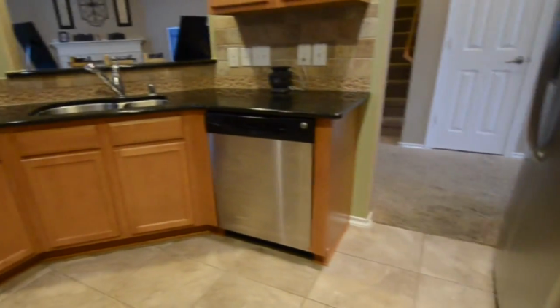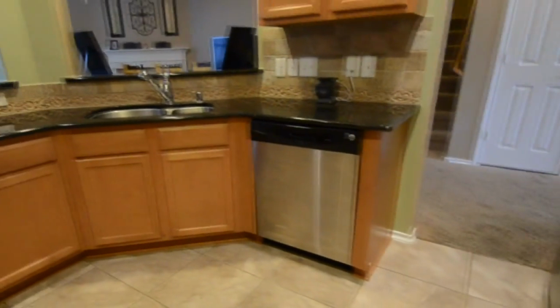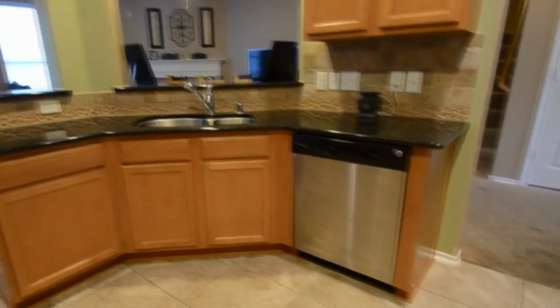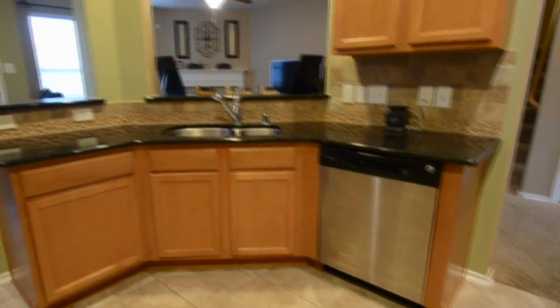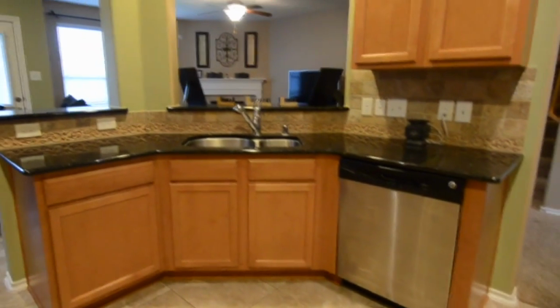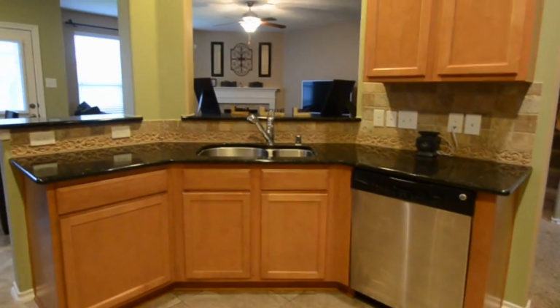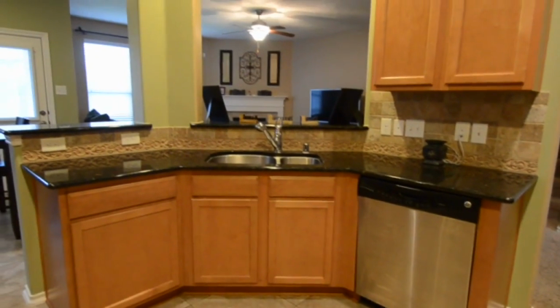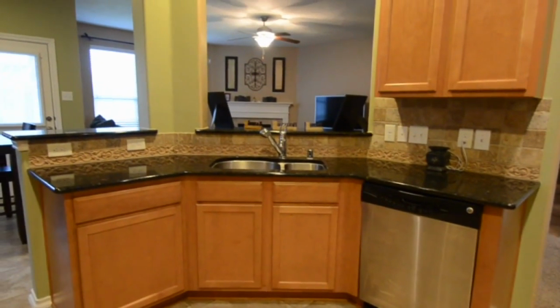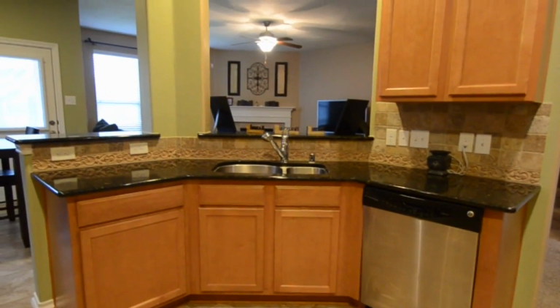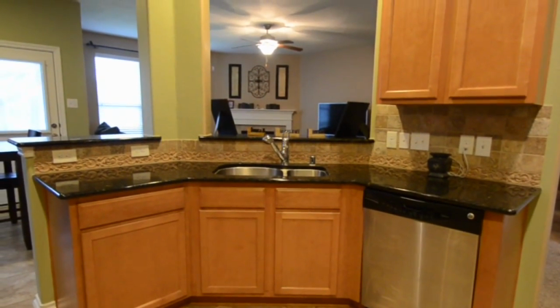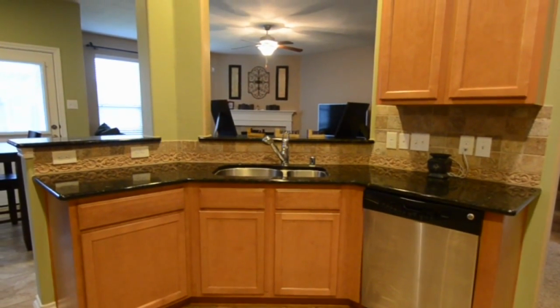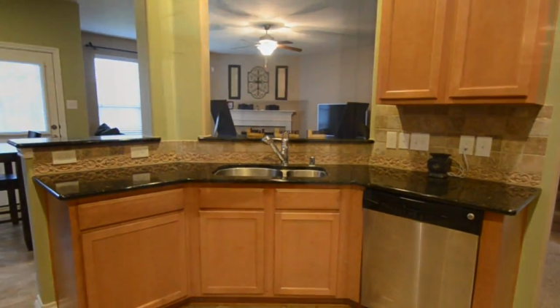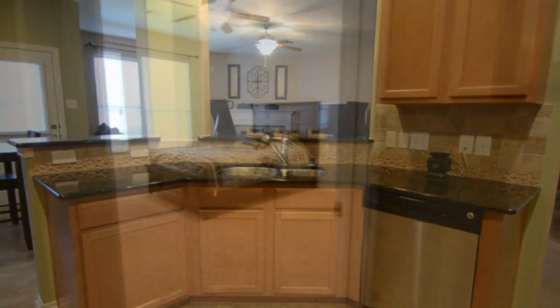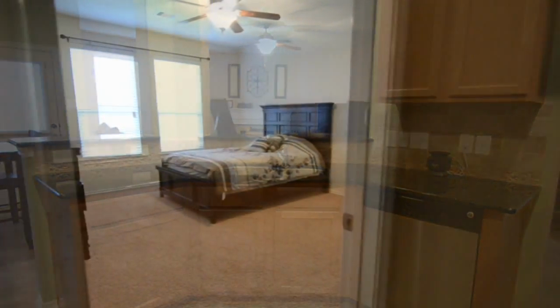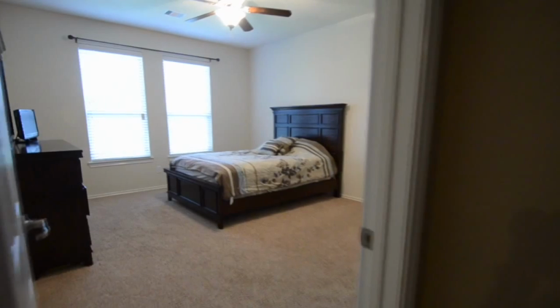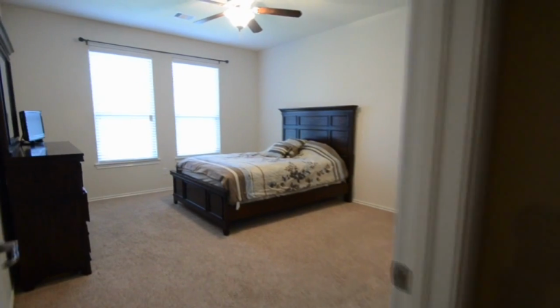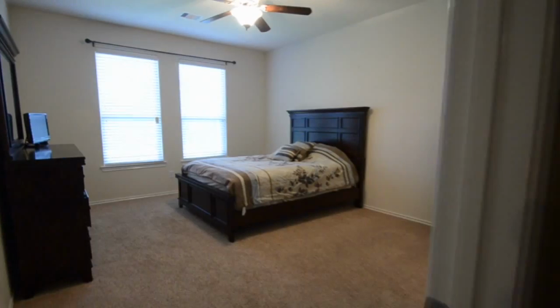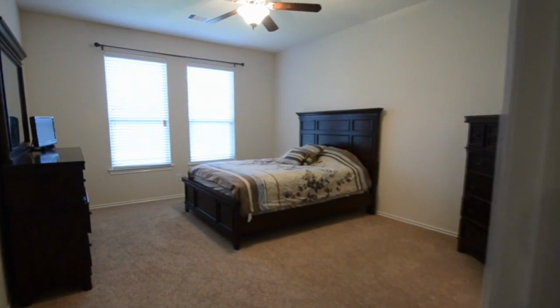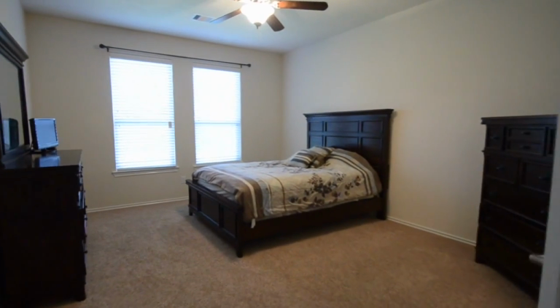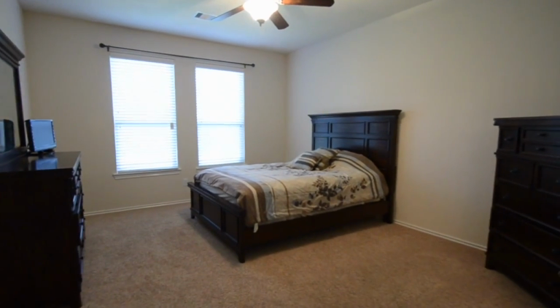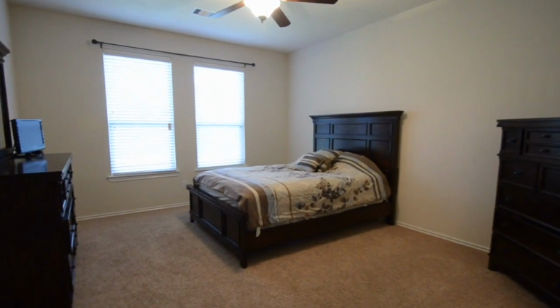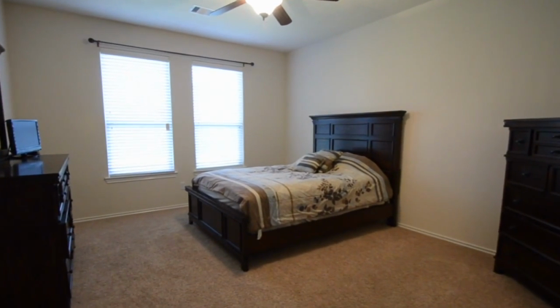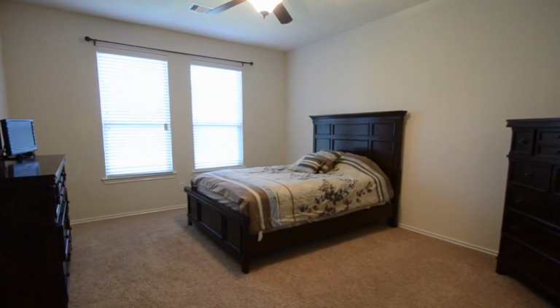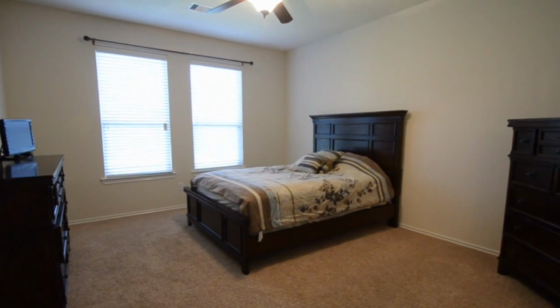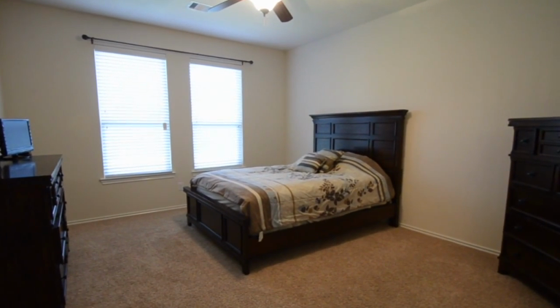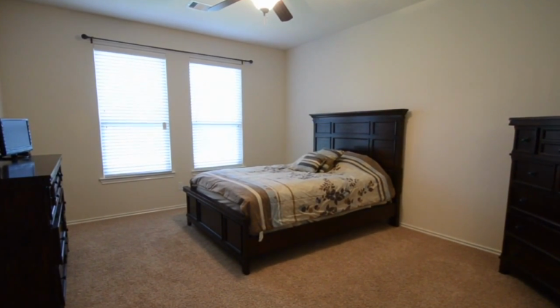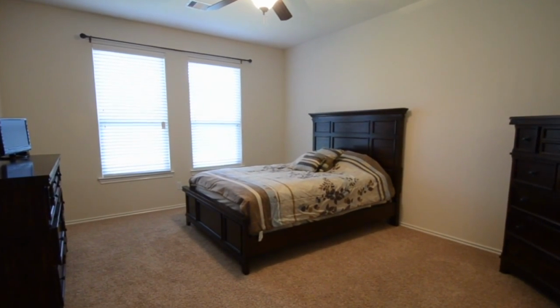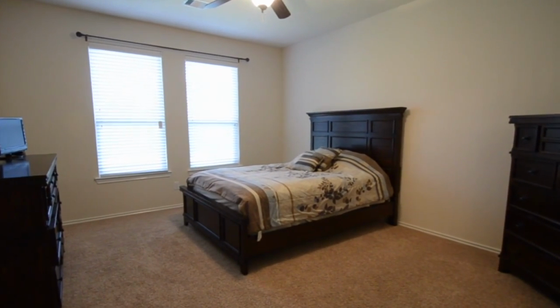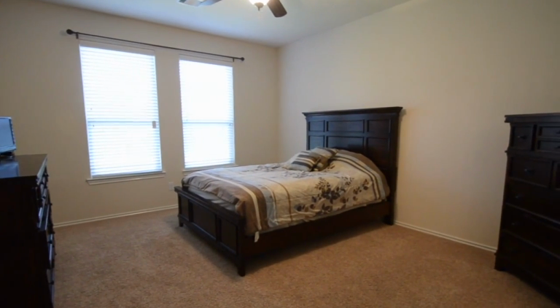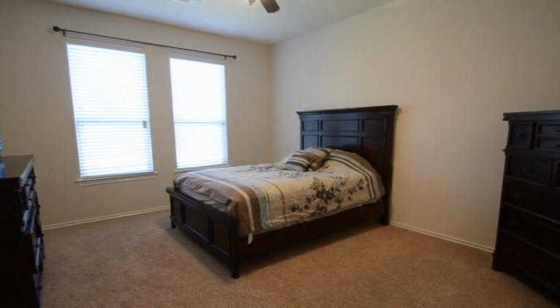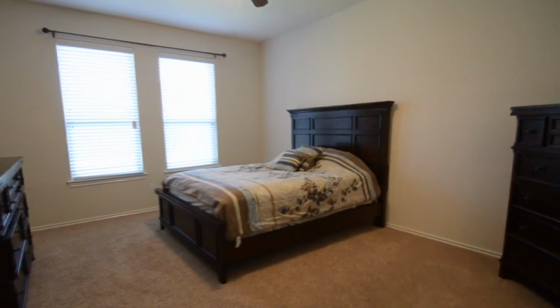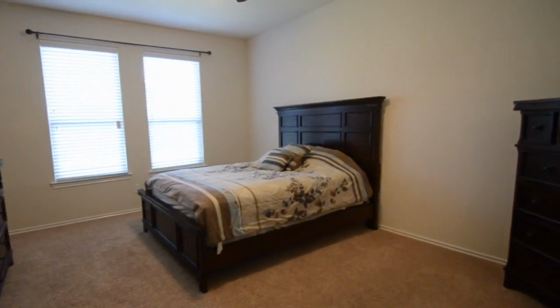Everything you are looking for is here. For more information about this home, contact the listing agent. Thank you for visiting and enjoy the rest of the tour.